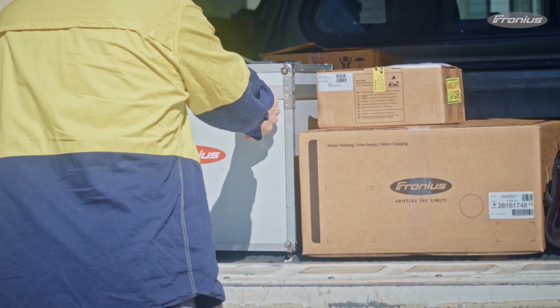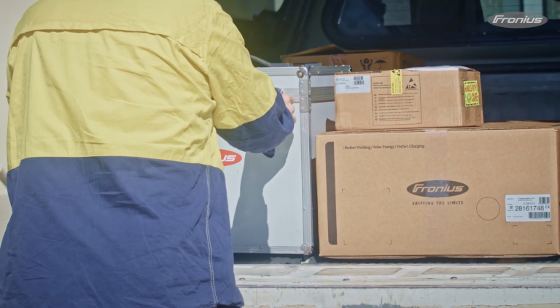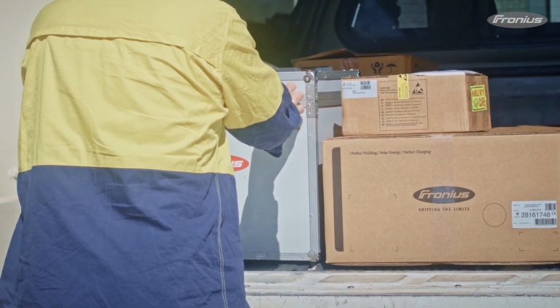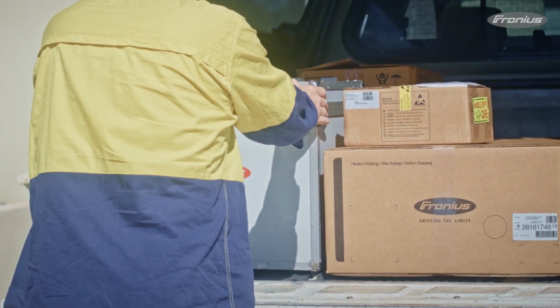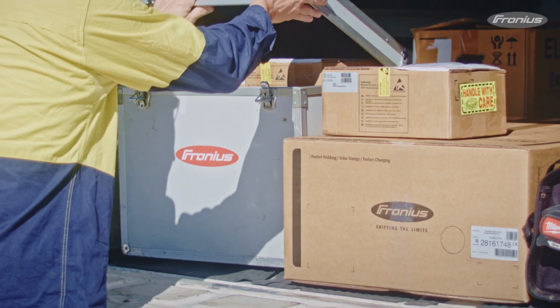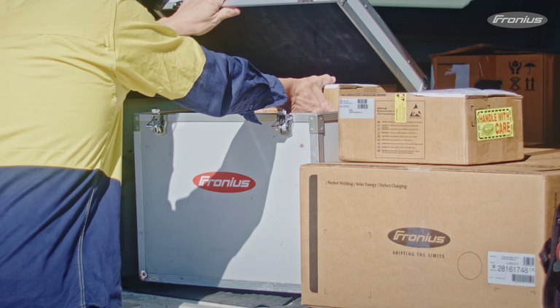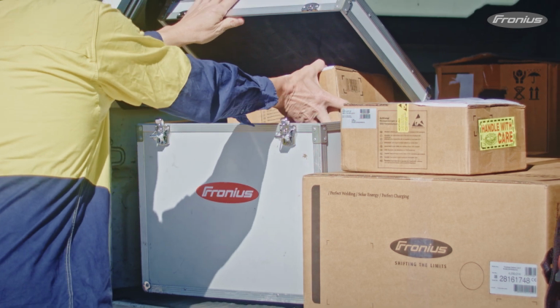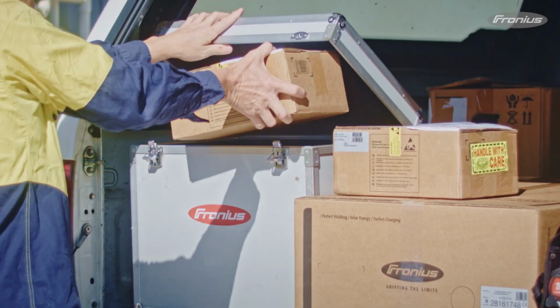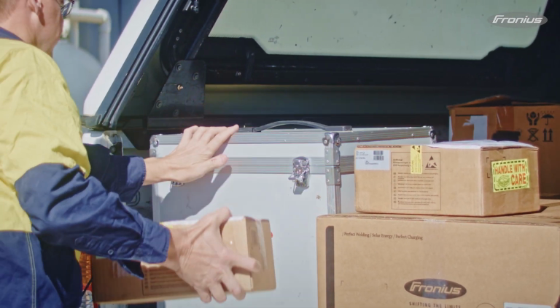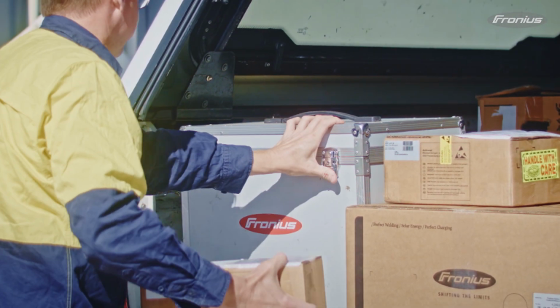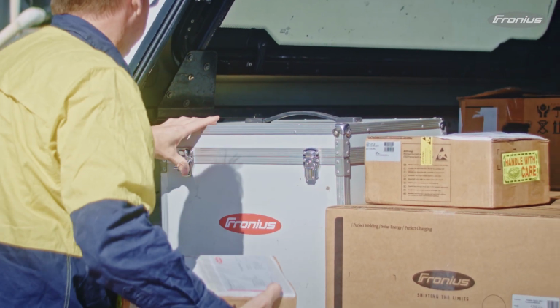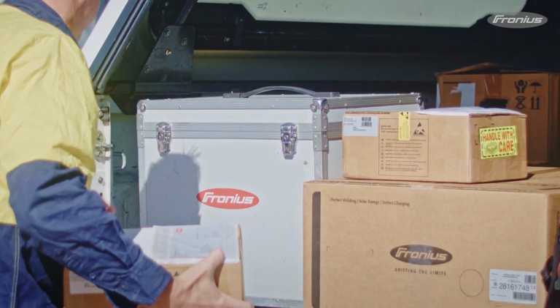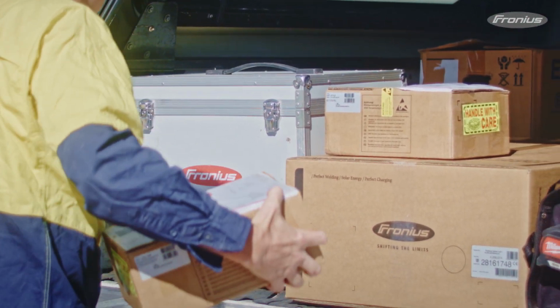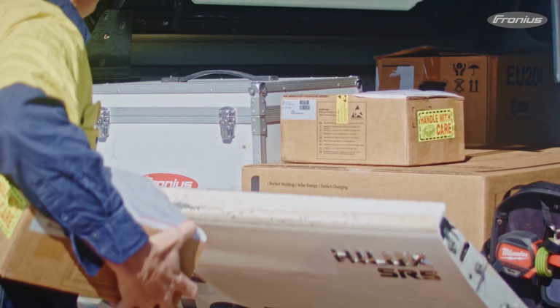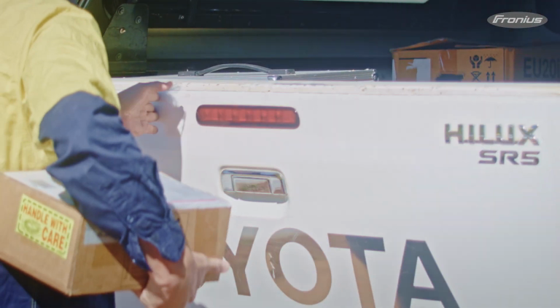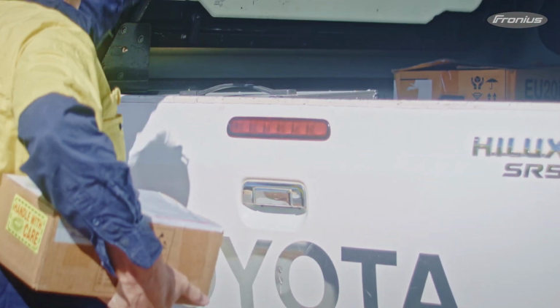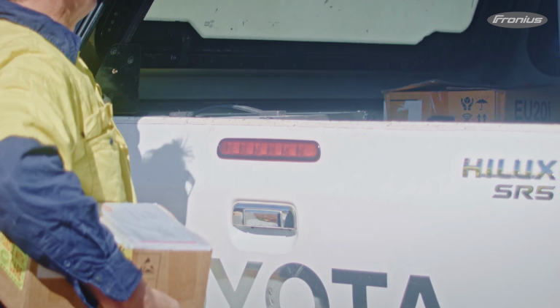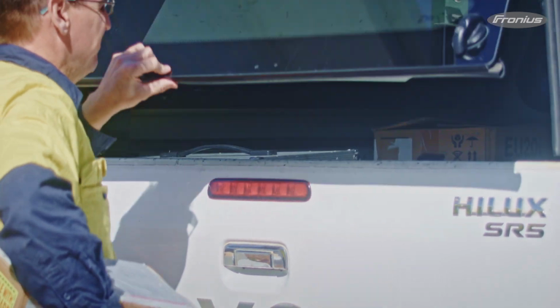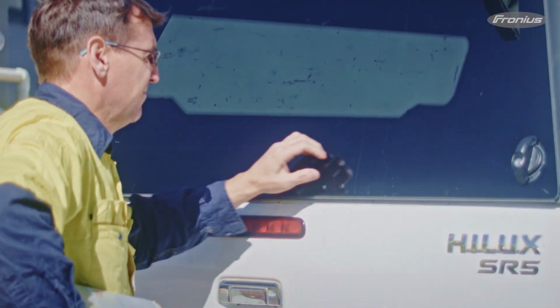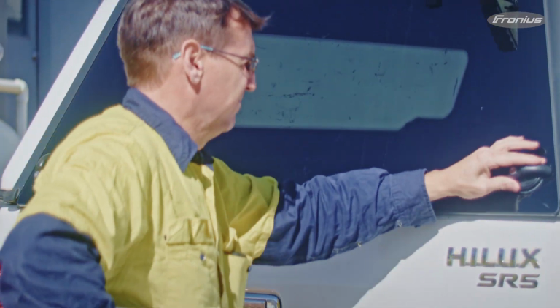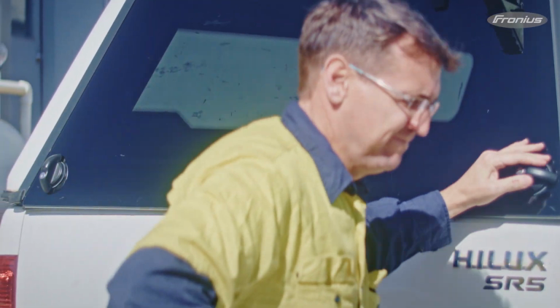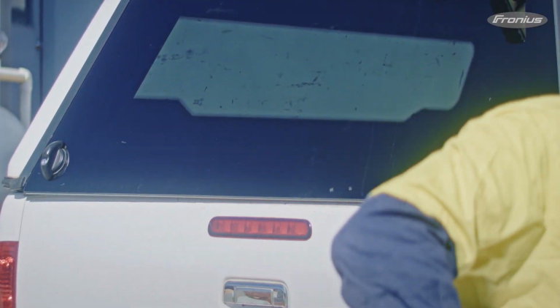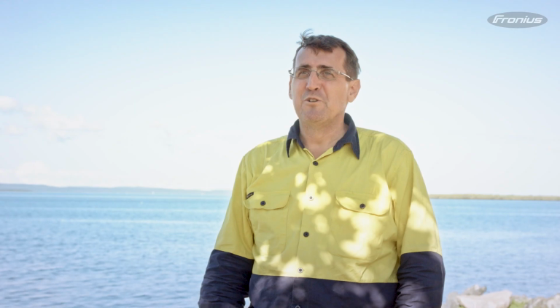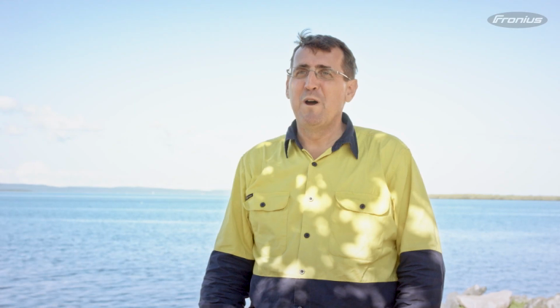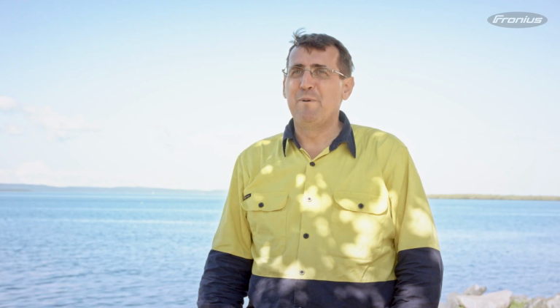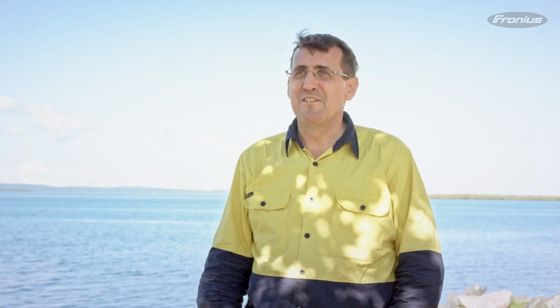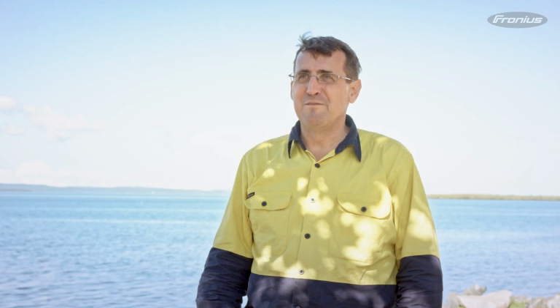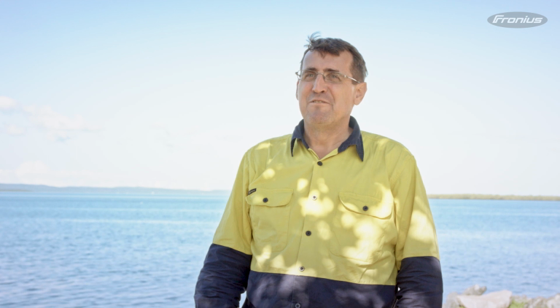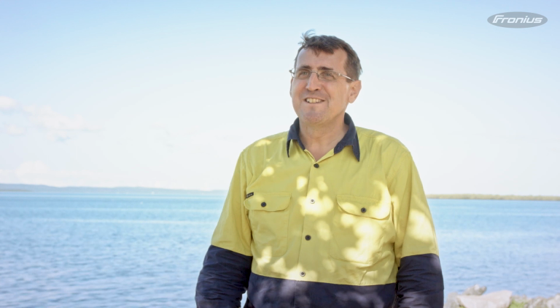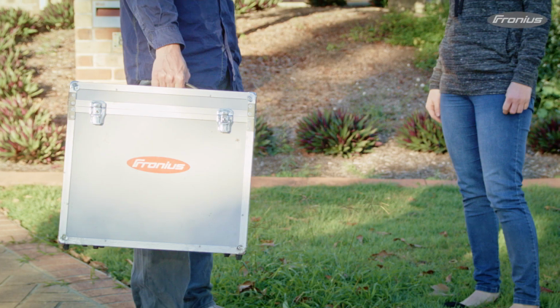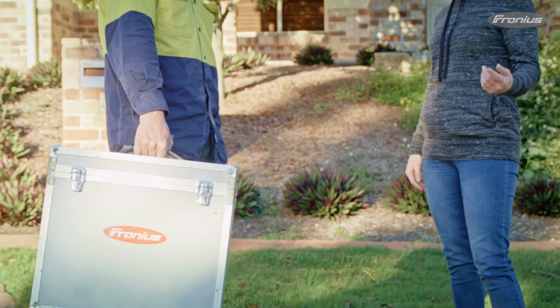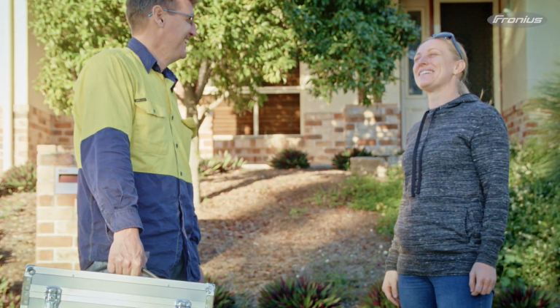I even had one incident where the guys from Fronius rang me — I was in the same suburb finishing a job off, we were there within 15 minutes. The customer jokingly said to his wife when the doorbell went, 'I'll bet that's the guys from Fronius,' and it was us.